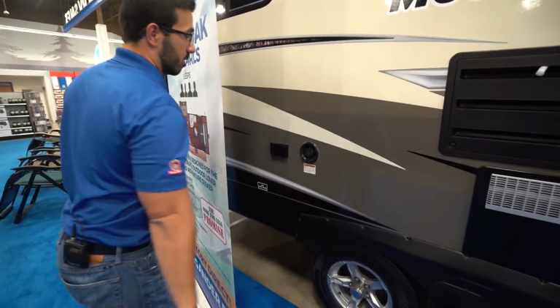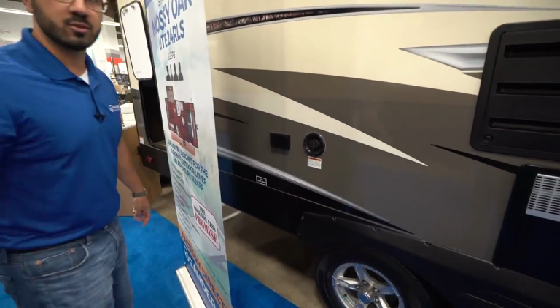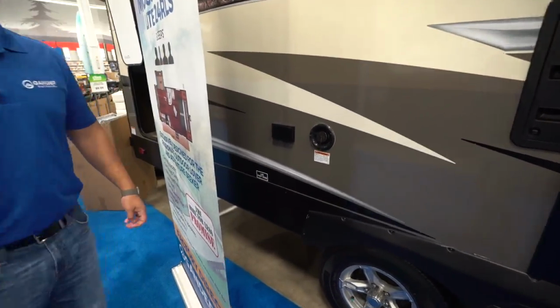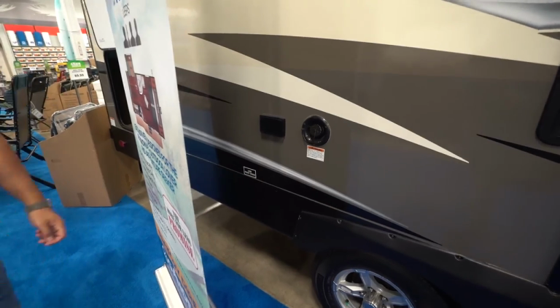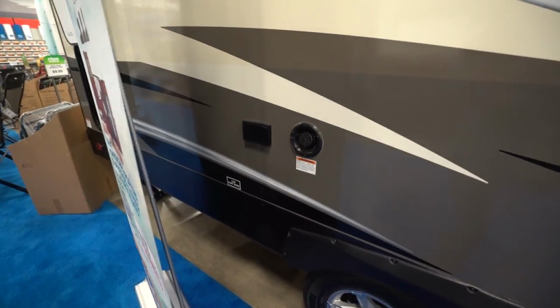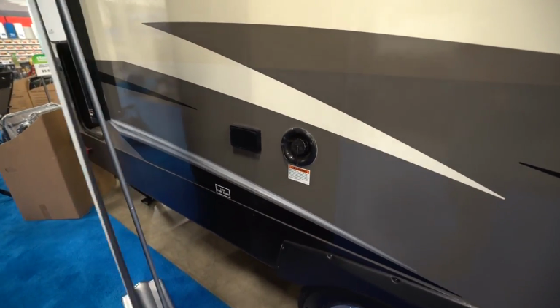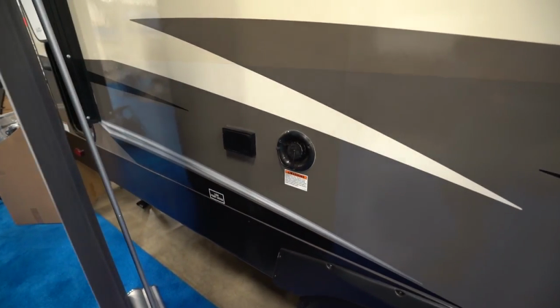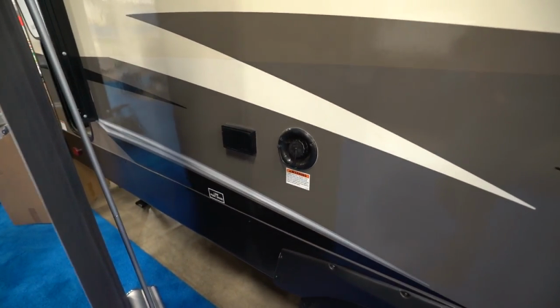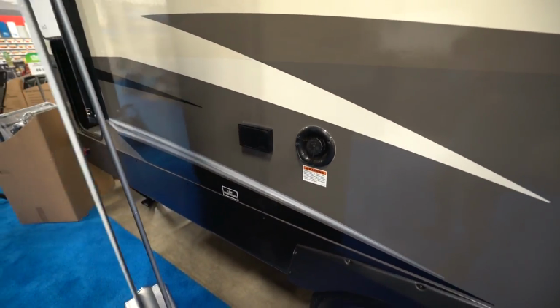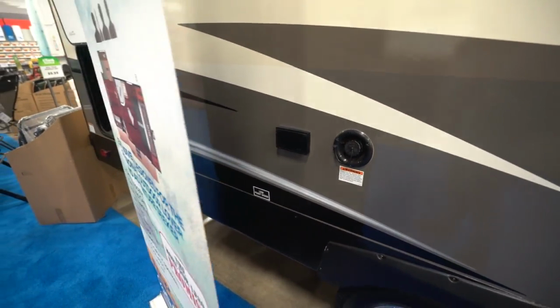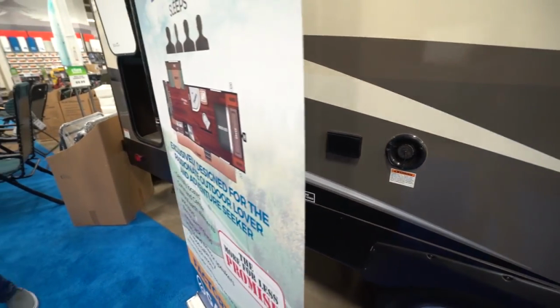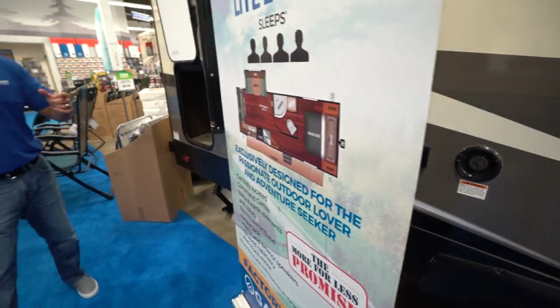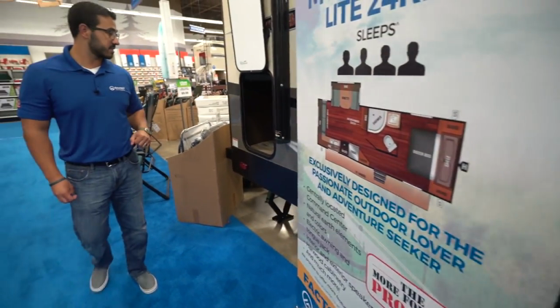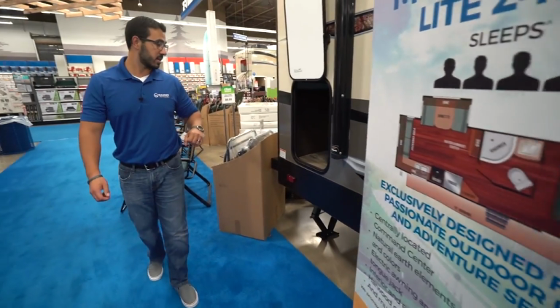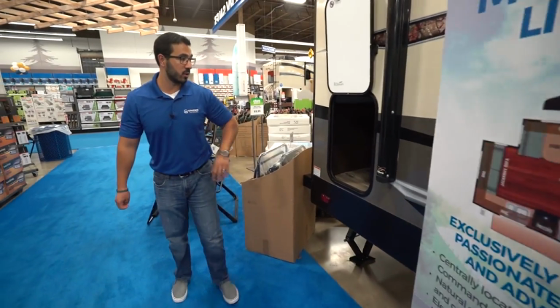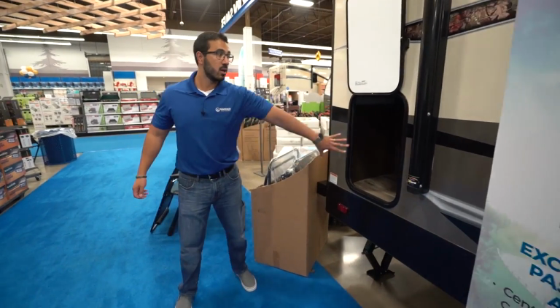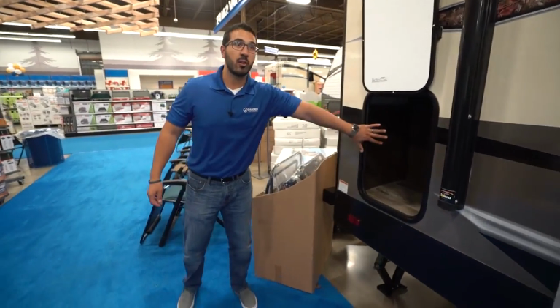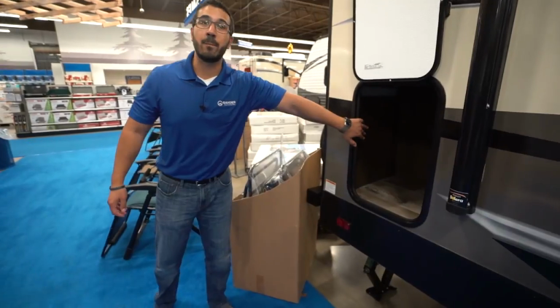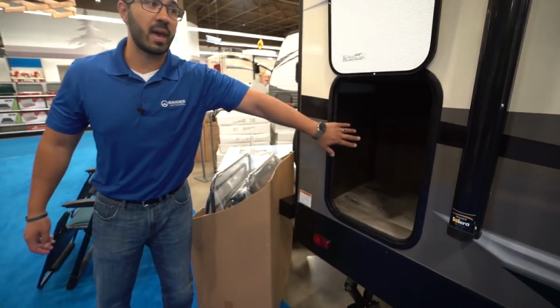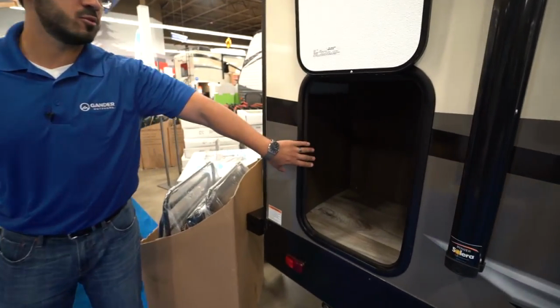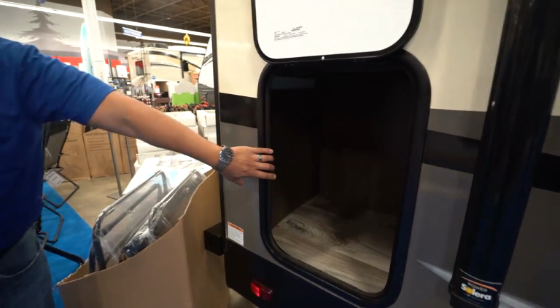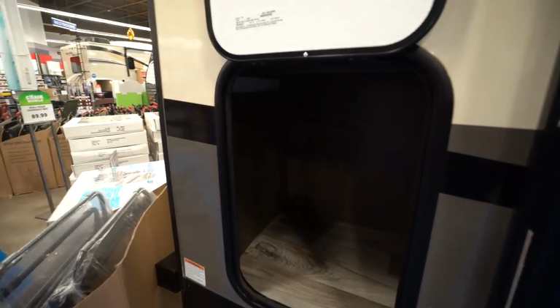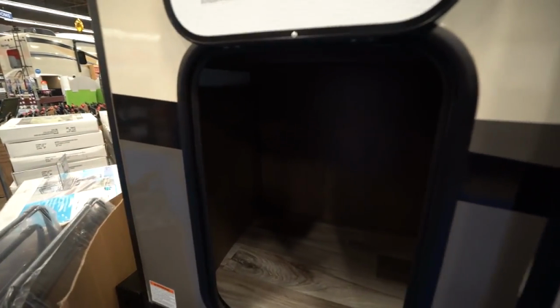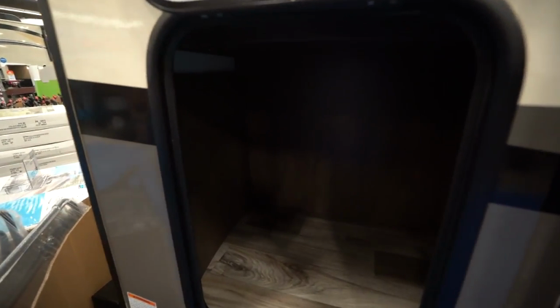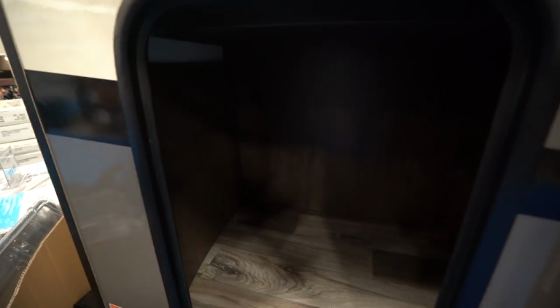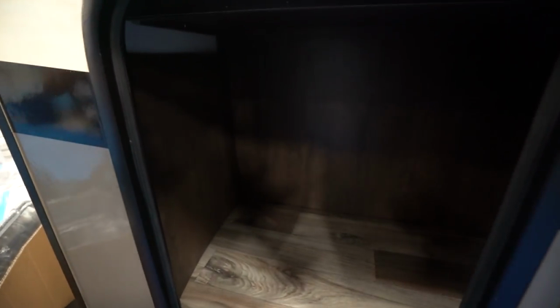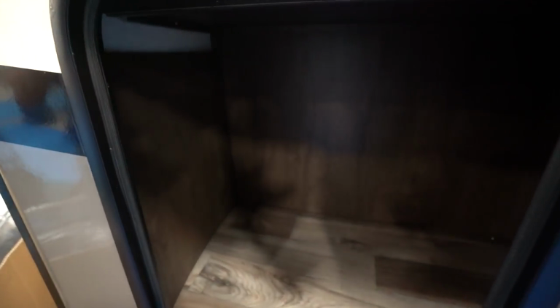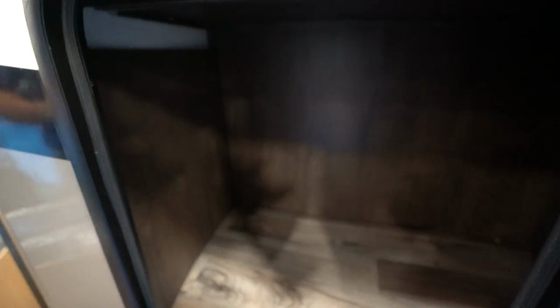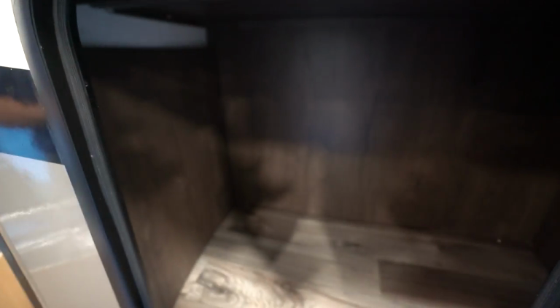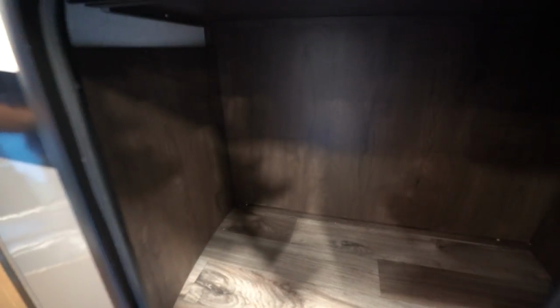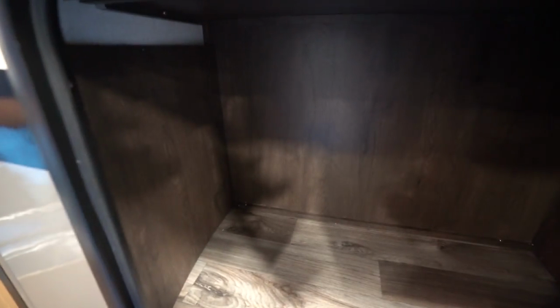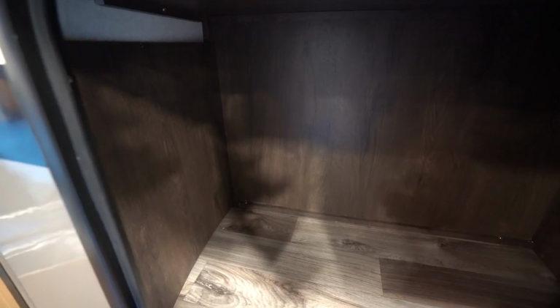You'll also see right there you have an electrical outlet — if you need to plug anything in while you're outside, that's the spot to do it. Not only do you have that big pass-through, but this particular floor plan also has this big storage right back here.